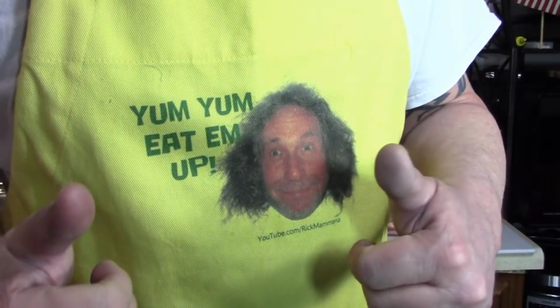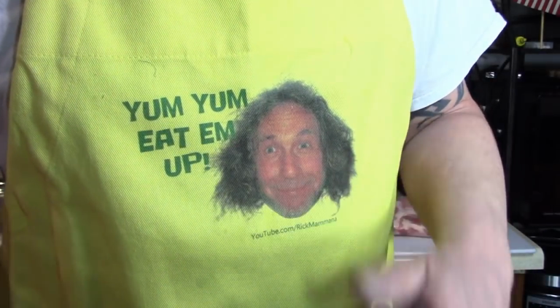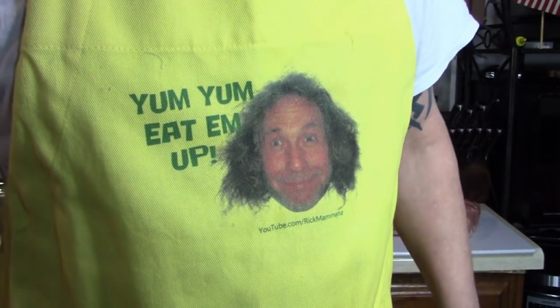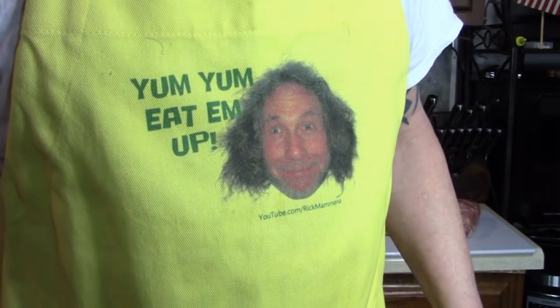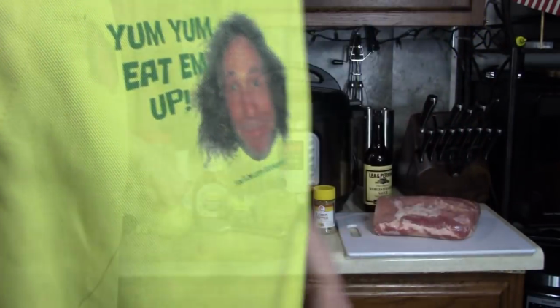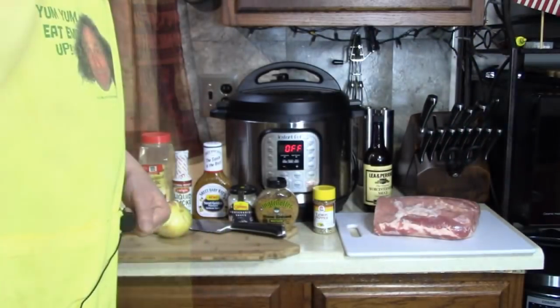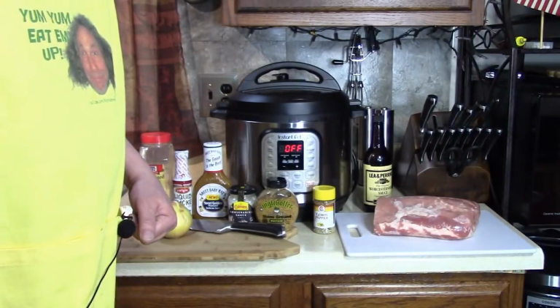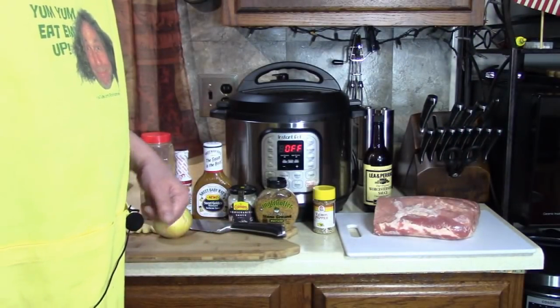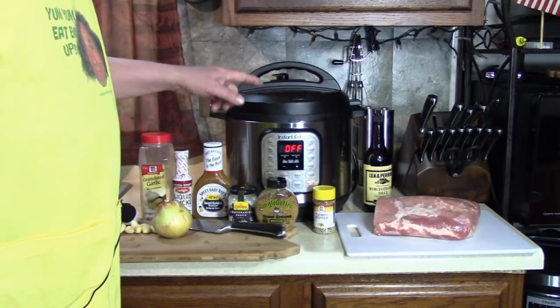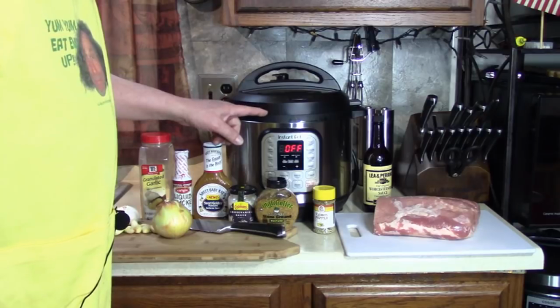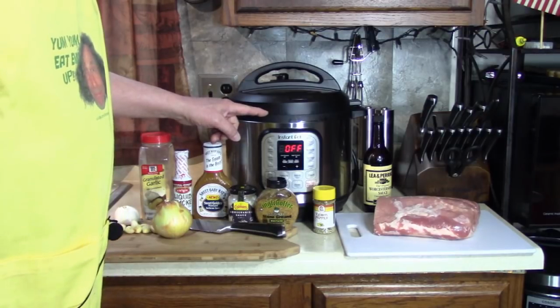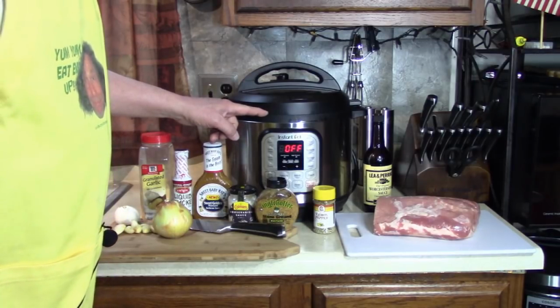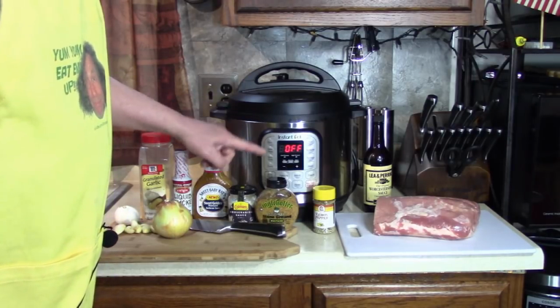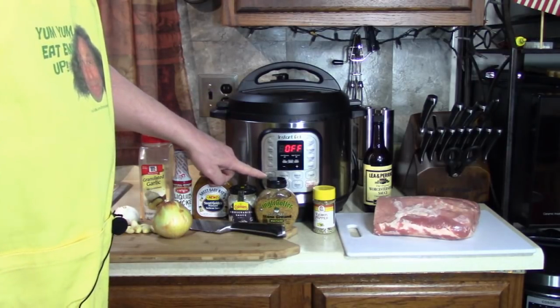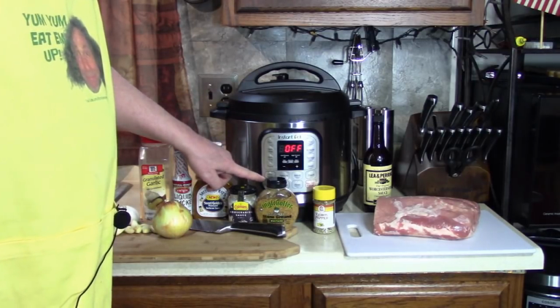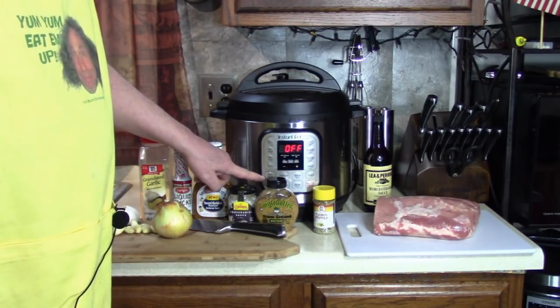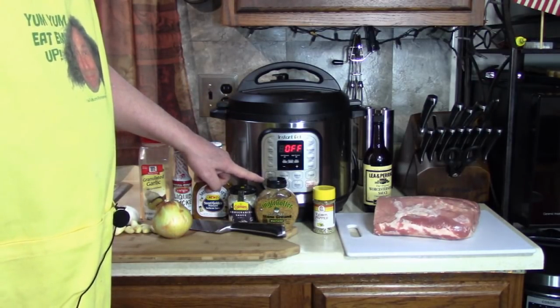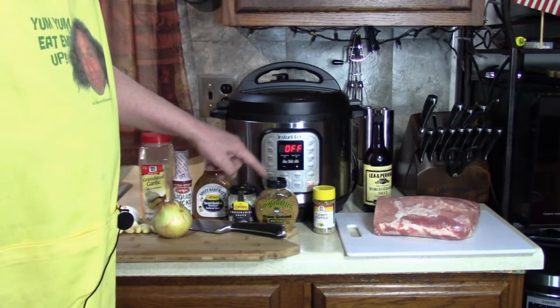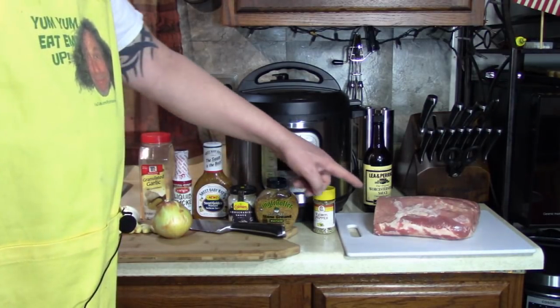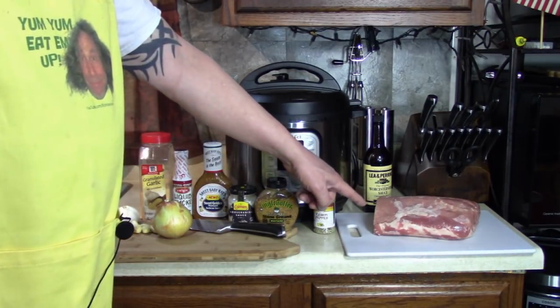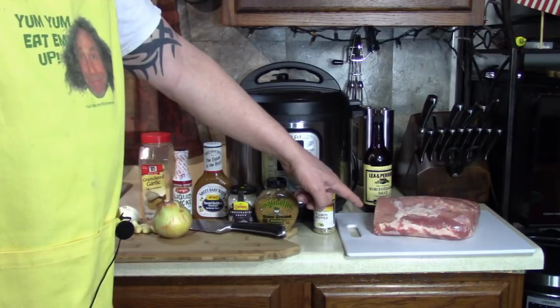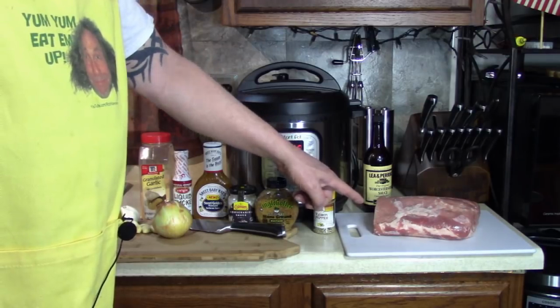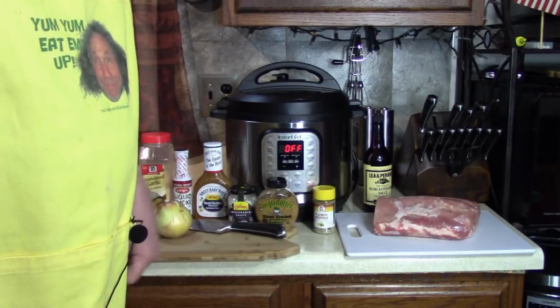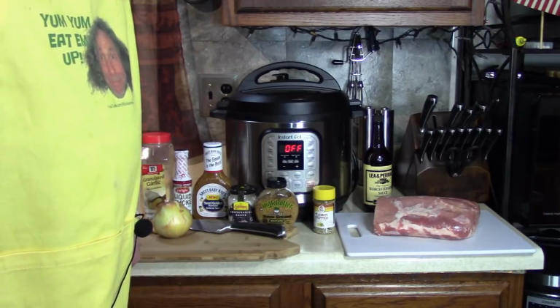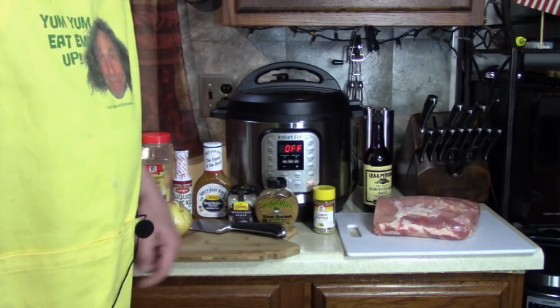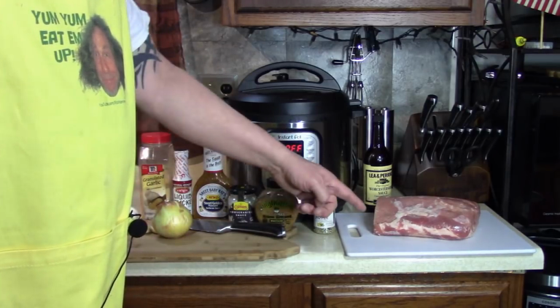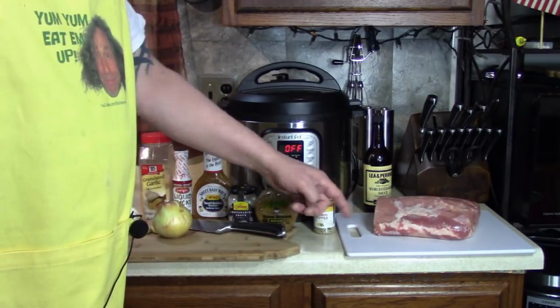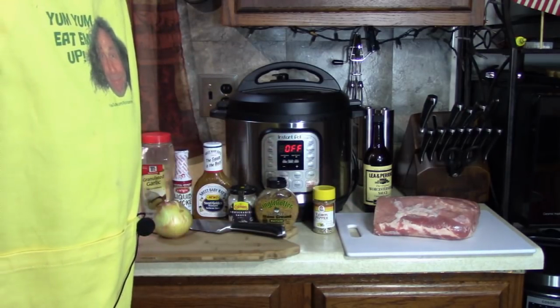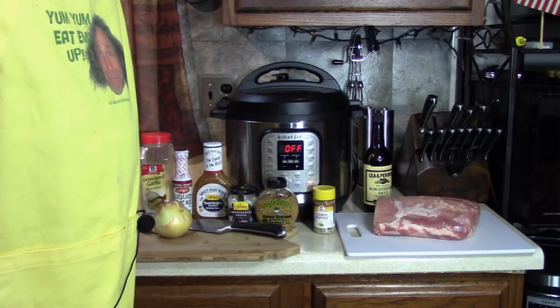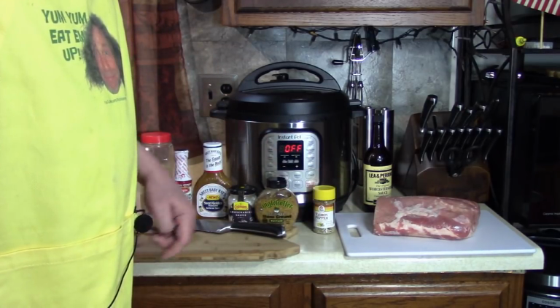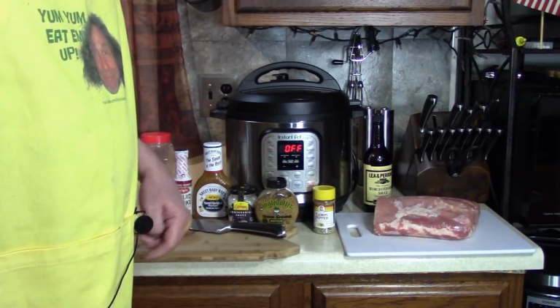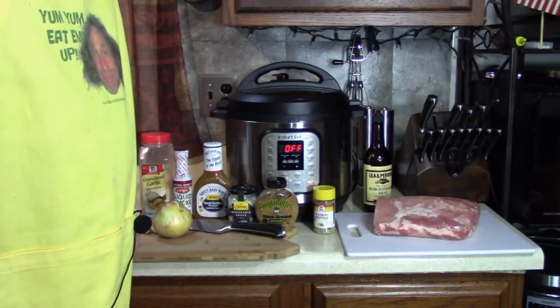How you doing everybody? Time to eat again. Today I'm gonna use my instant pot with the slow cook function to make myself a nice pulled pork. Remember this piece of pork that I got the other day? Remember how I acquired it?